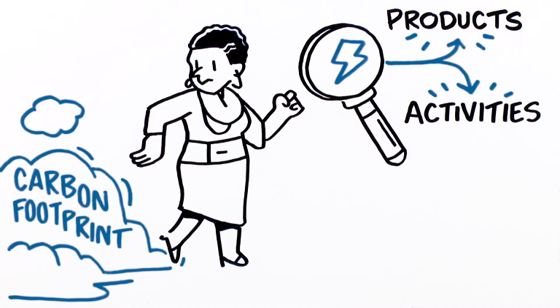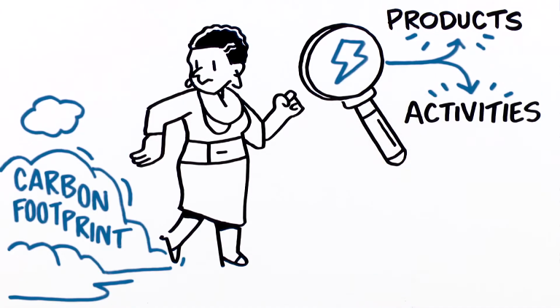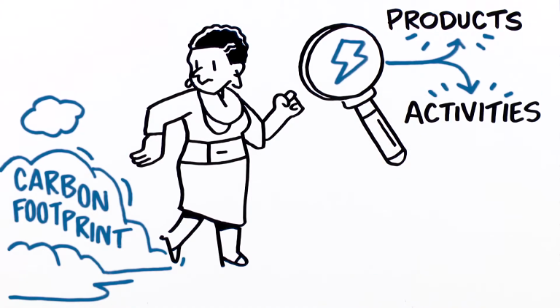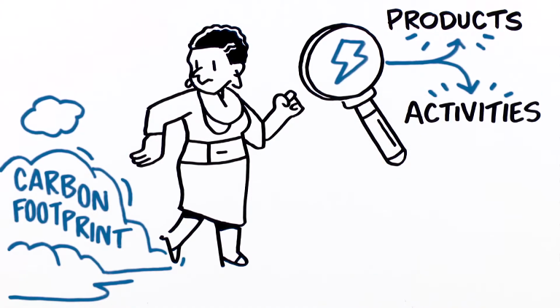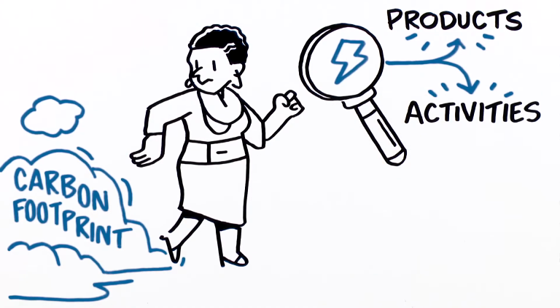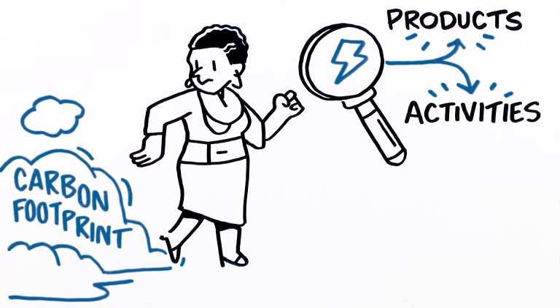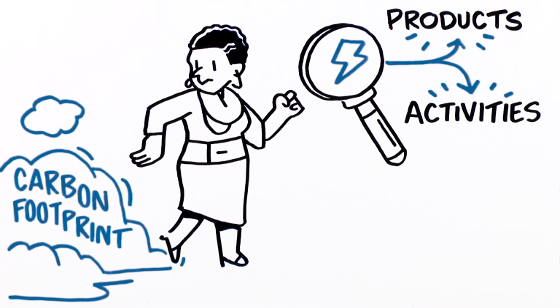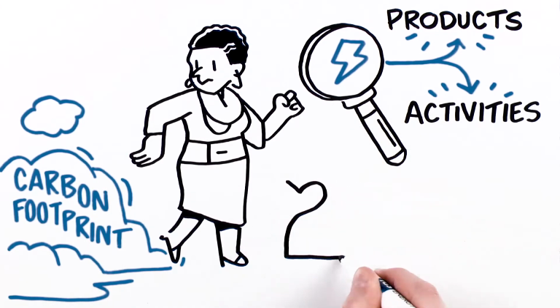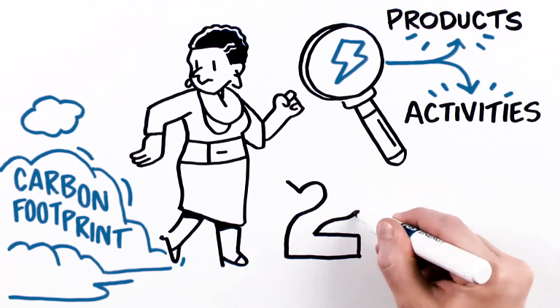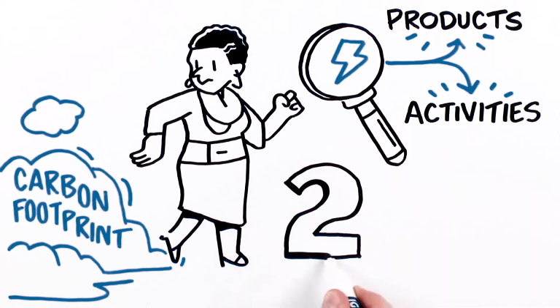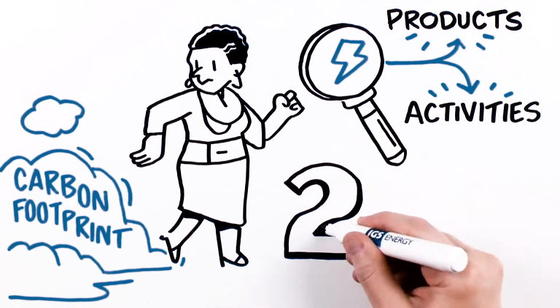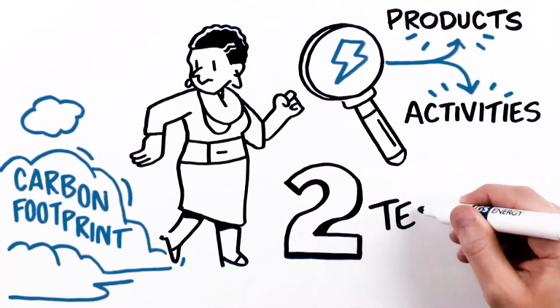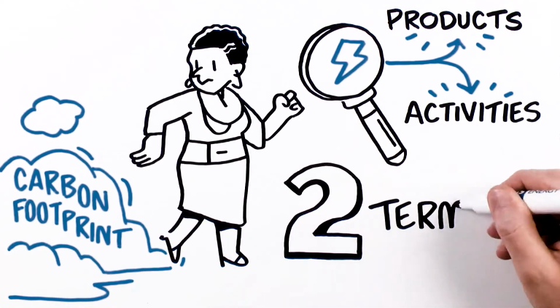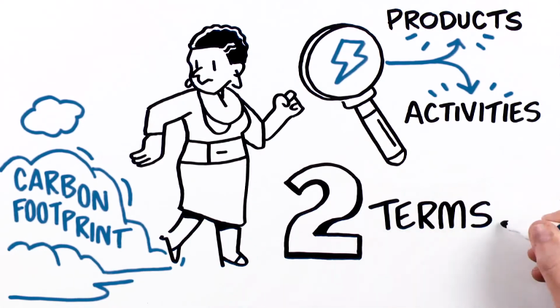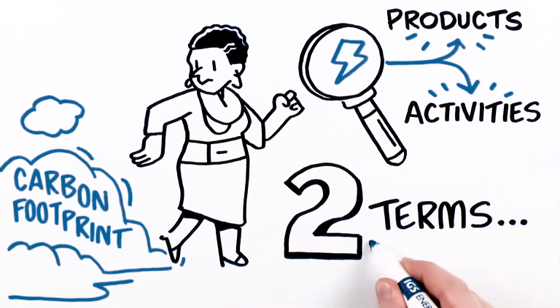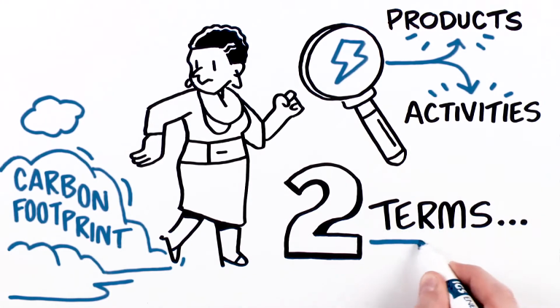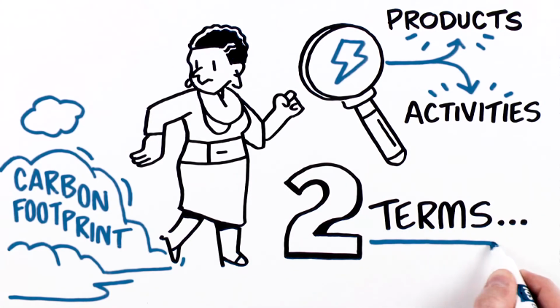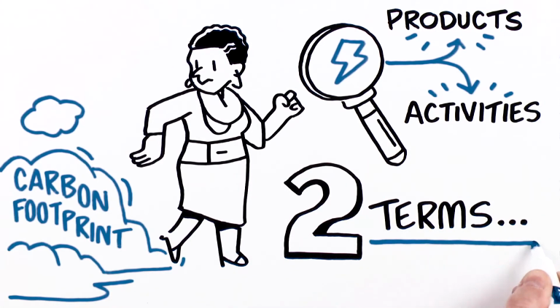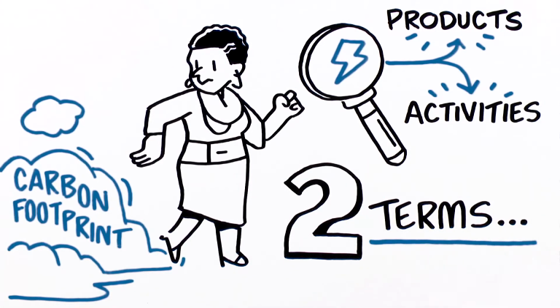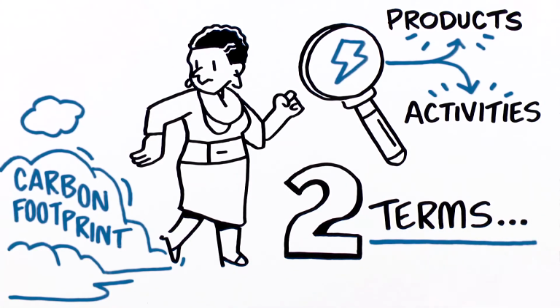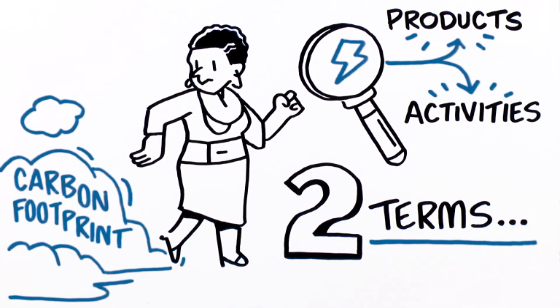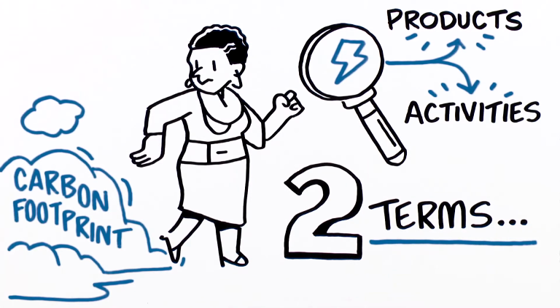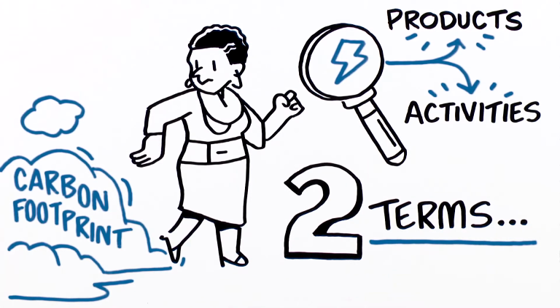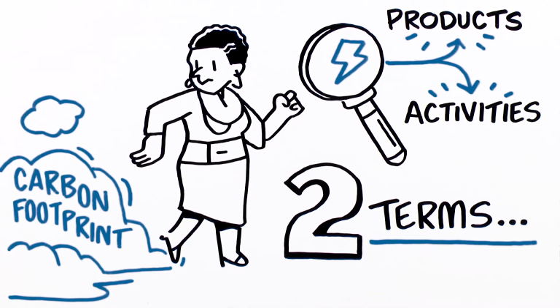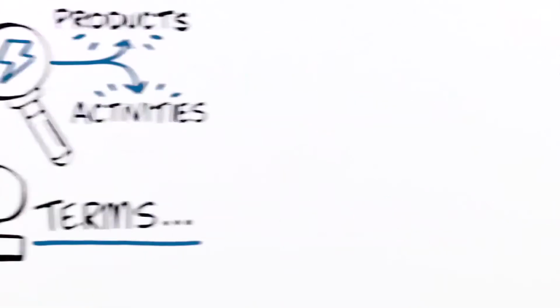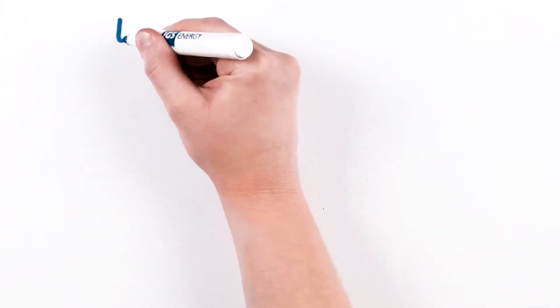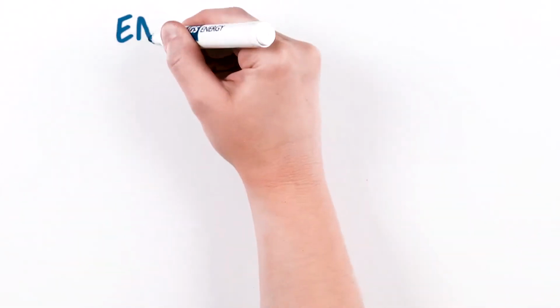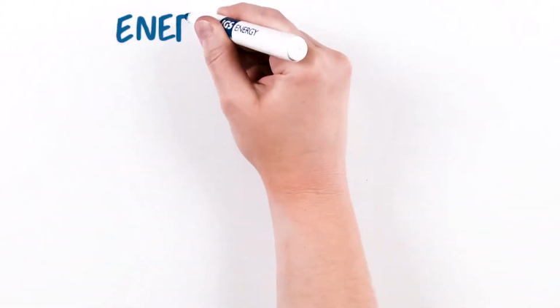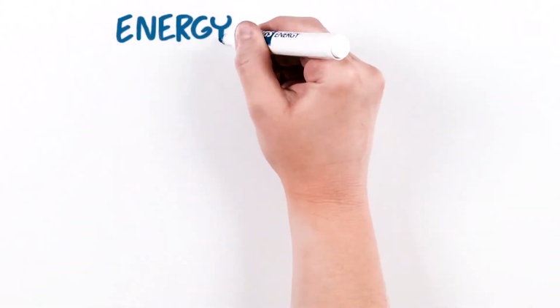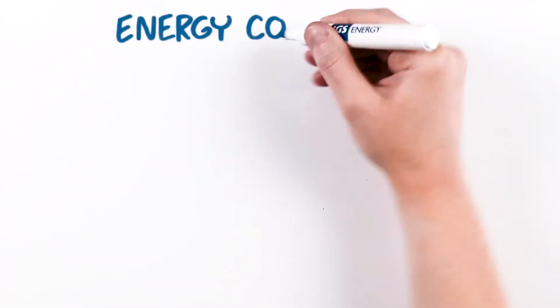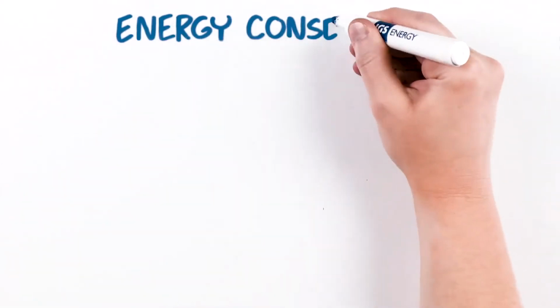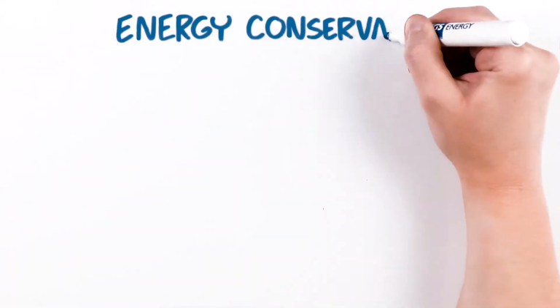To support you on your green journey, we'll break down two terms you're likely to hear when it comes to becoming a more thoughtful steward of your energy use. The first concept is energy conservation.